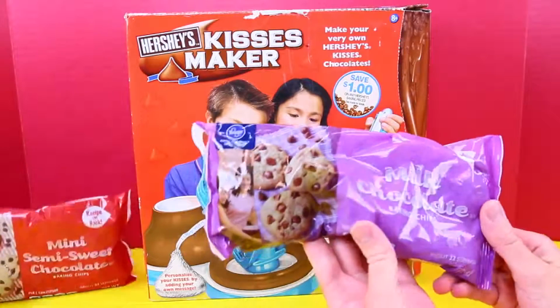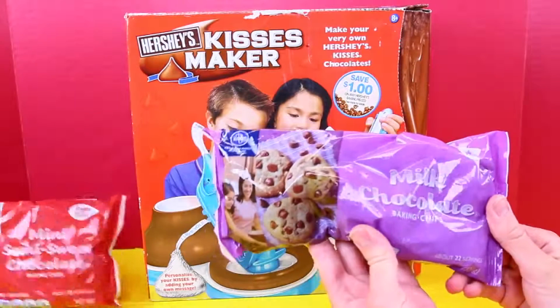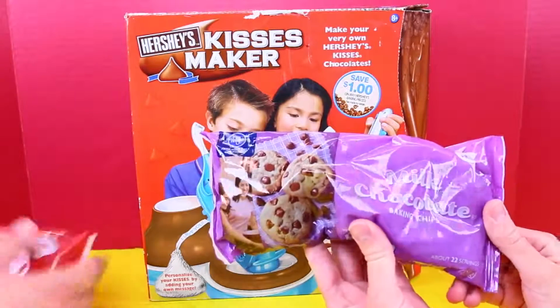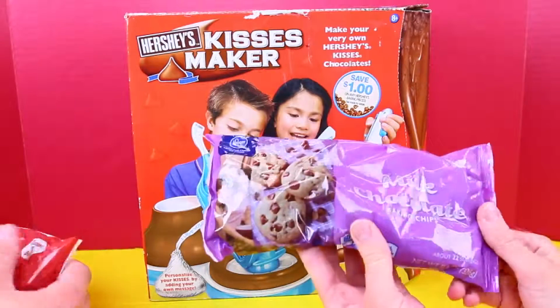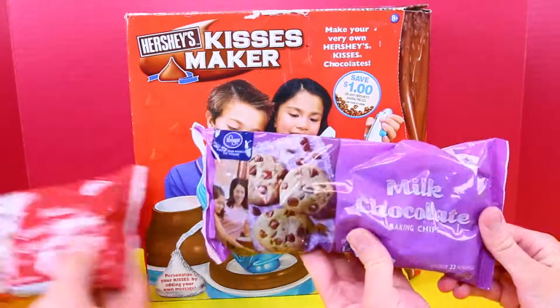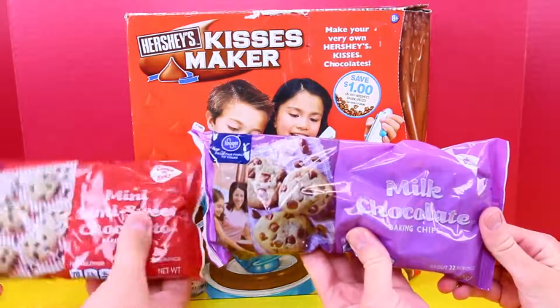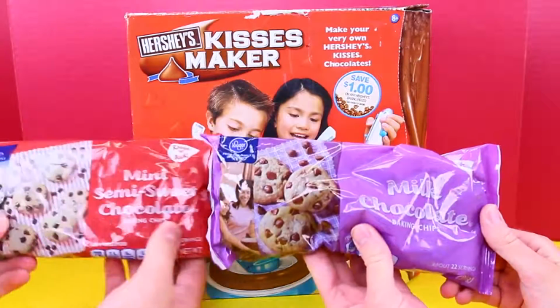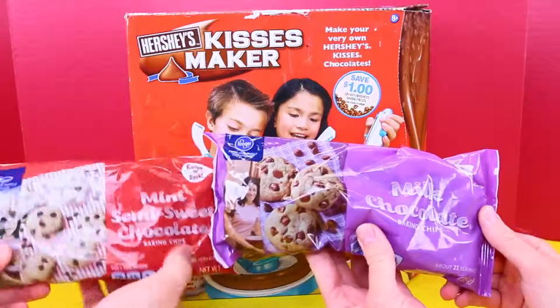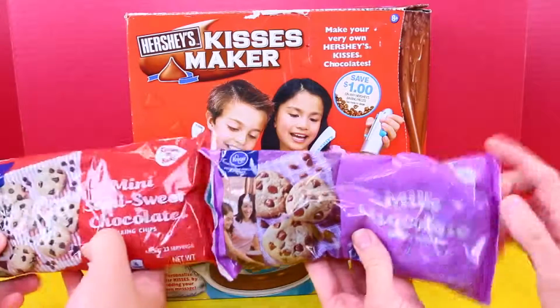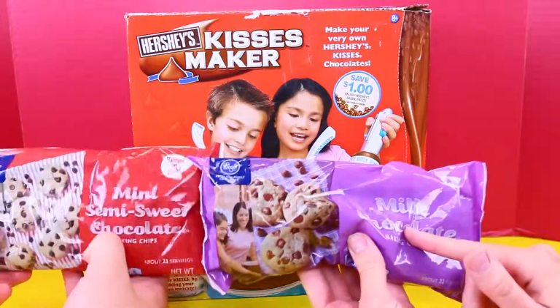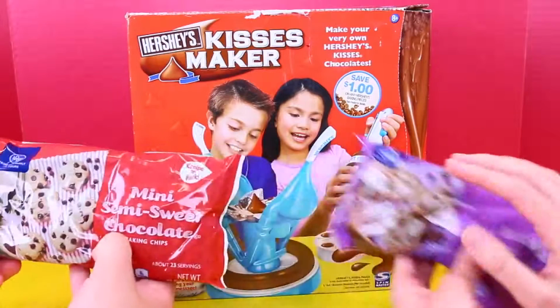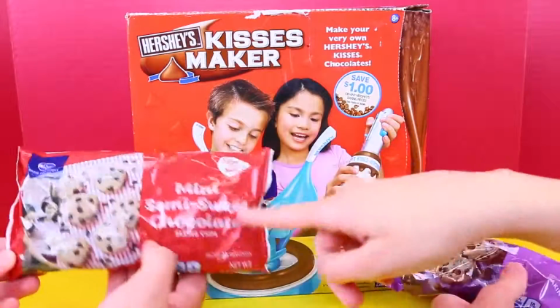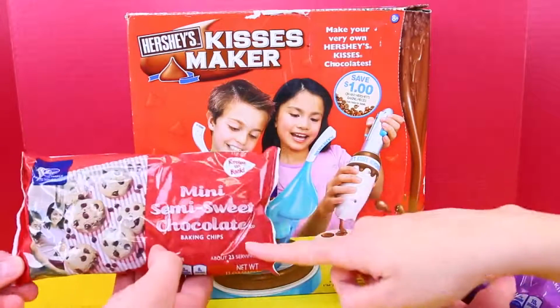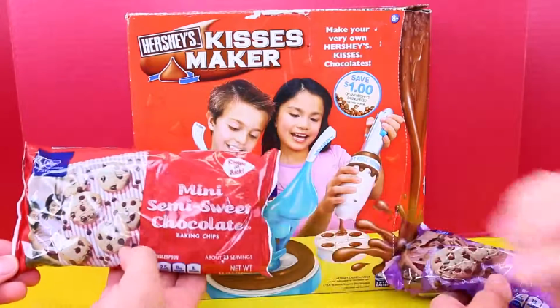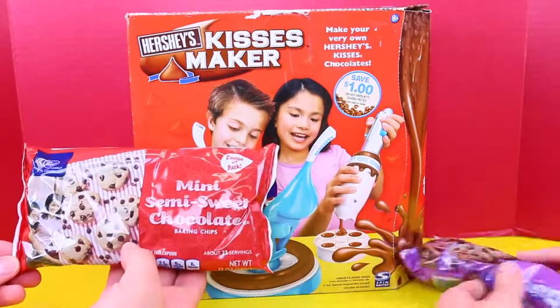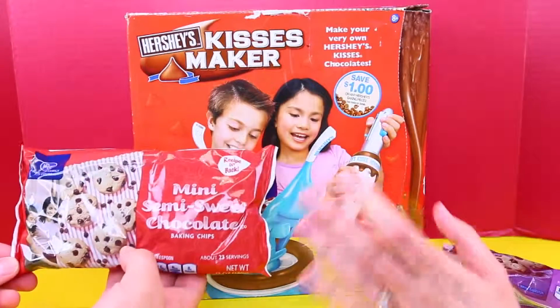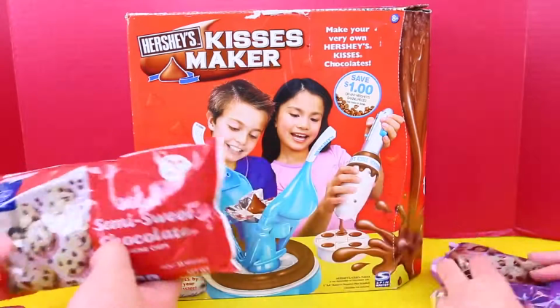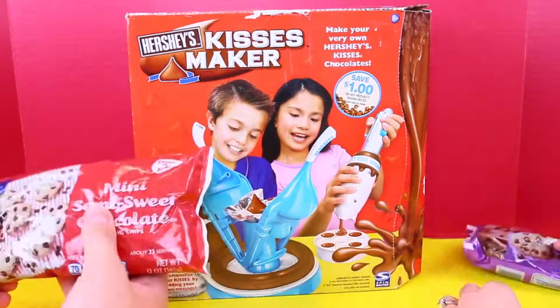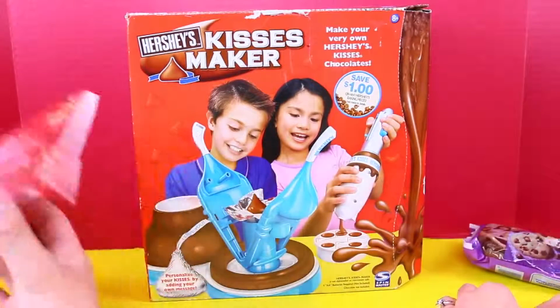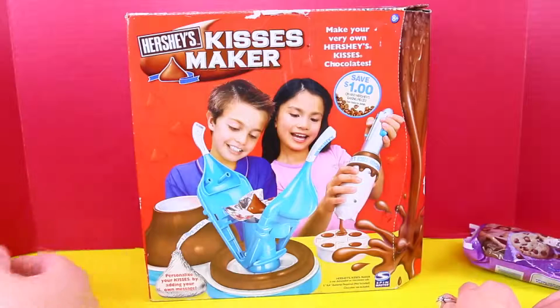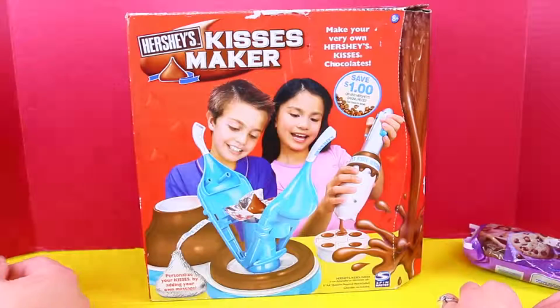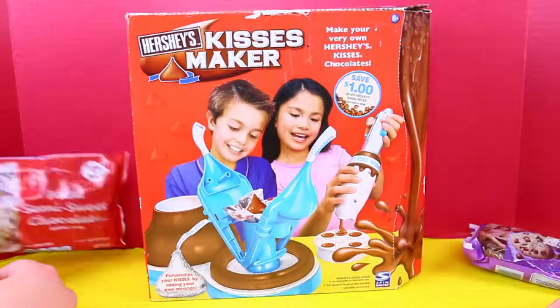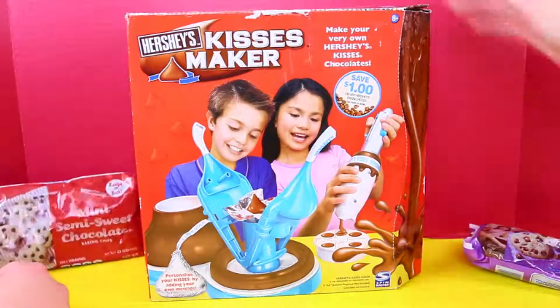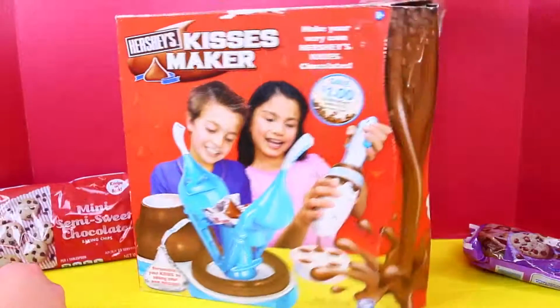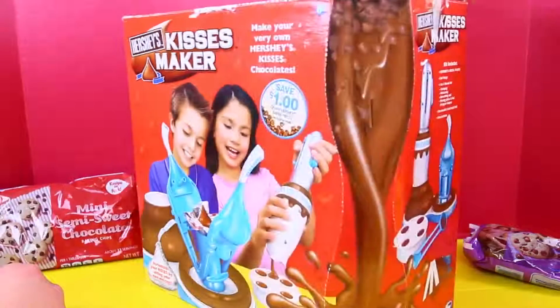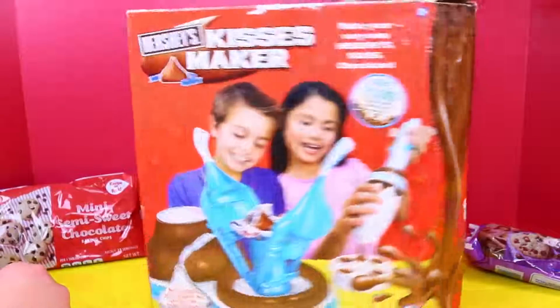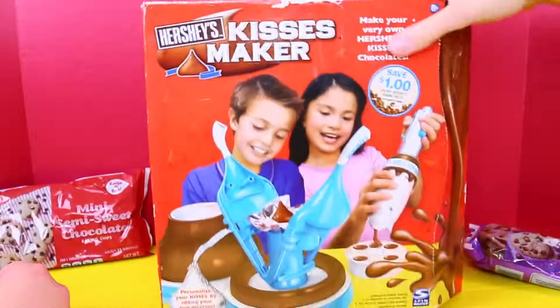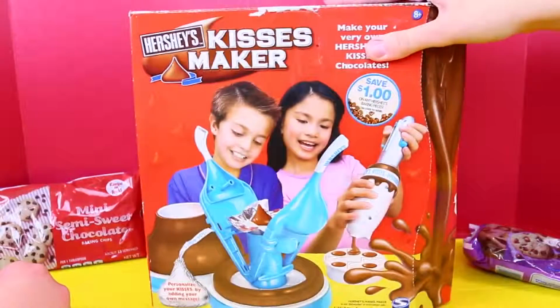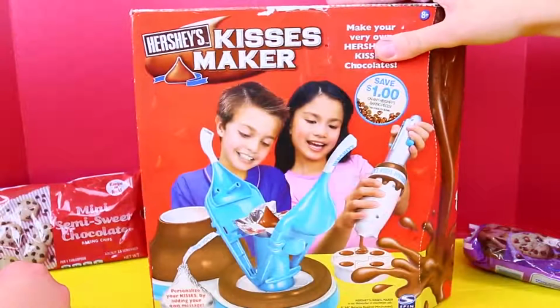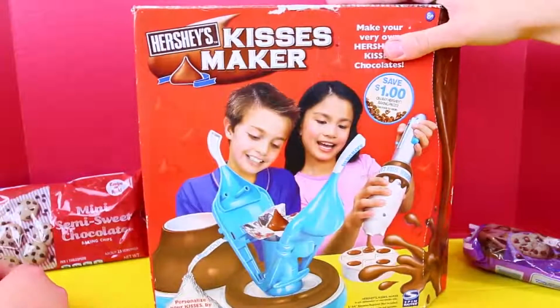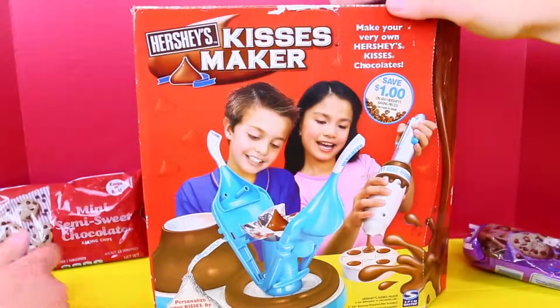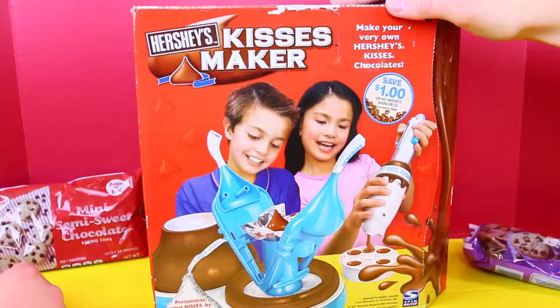We've got some chocolate chips — that's, I guess, all you need. I have milk chocolate and then smaller semi-sweet. We'll mix it together and figure it out. We'll mix it and see how it goes.